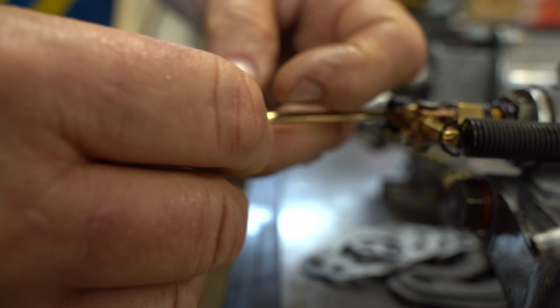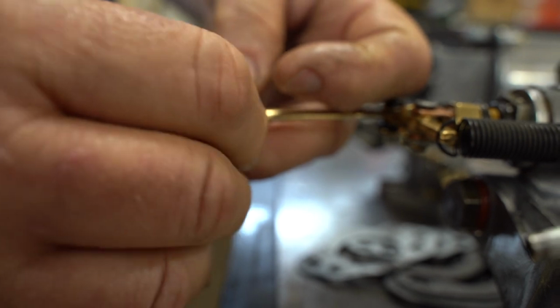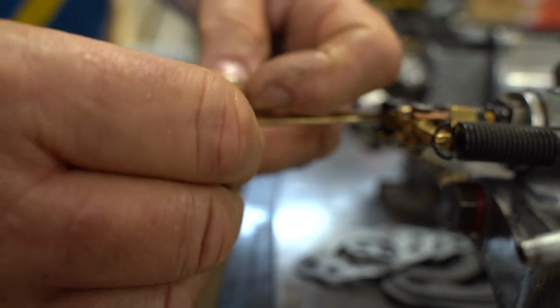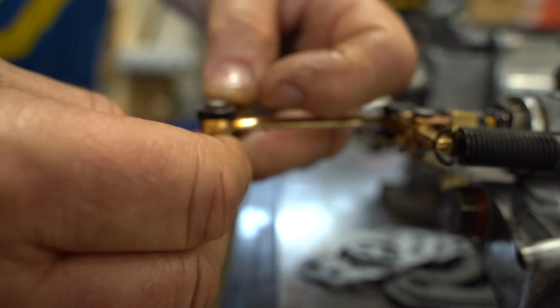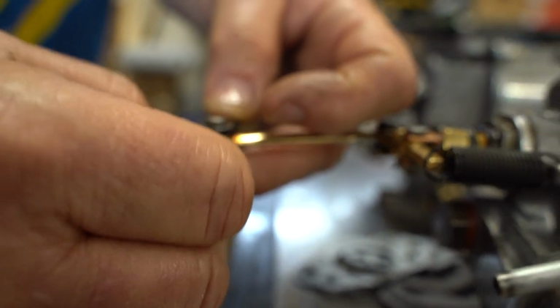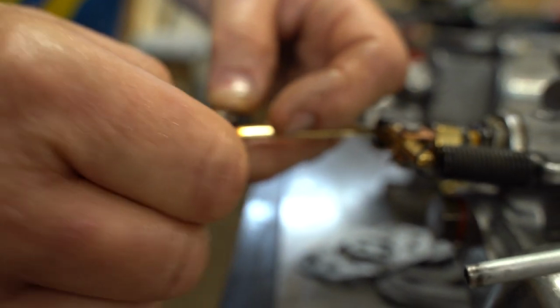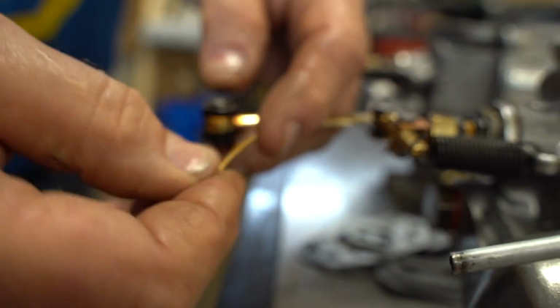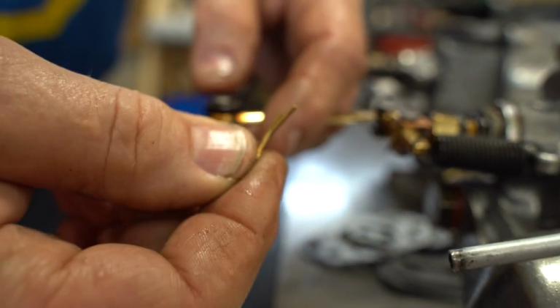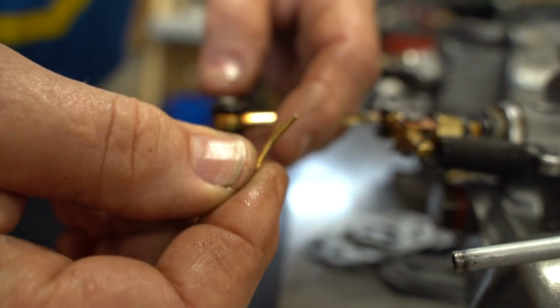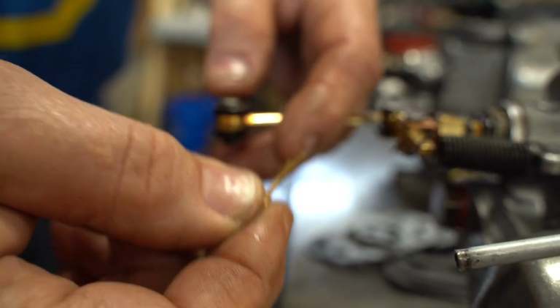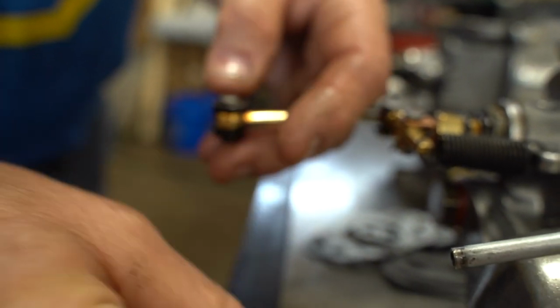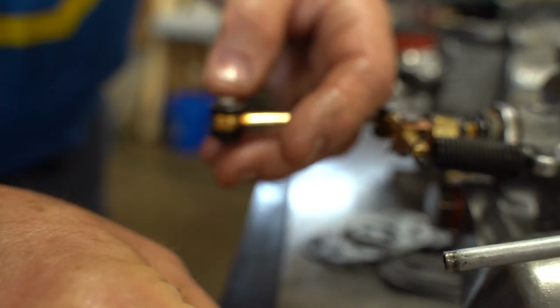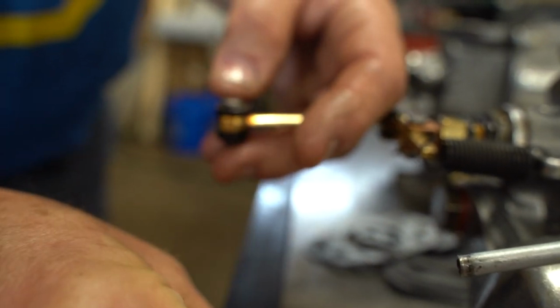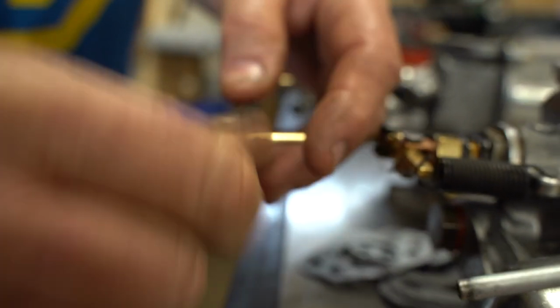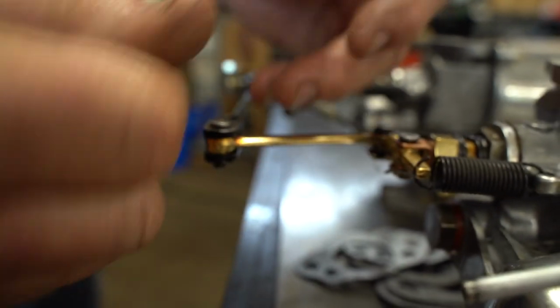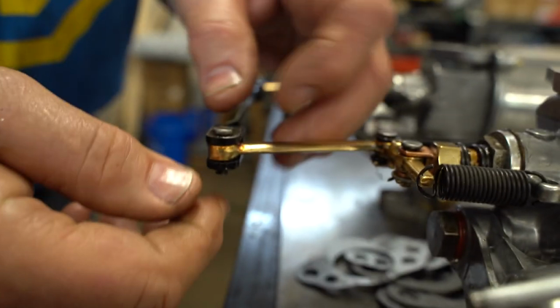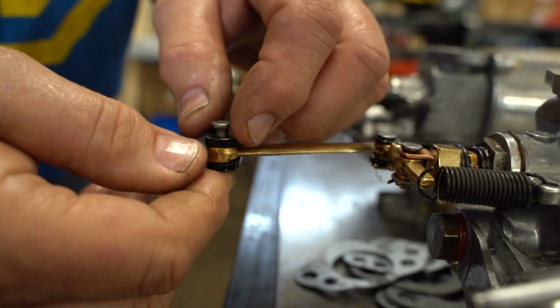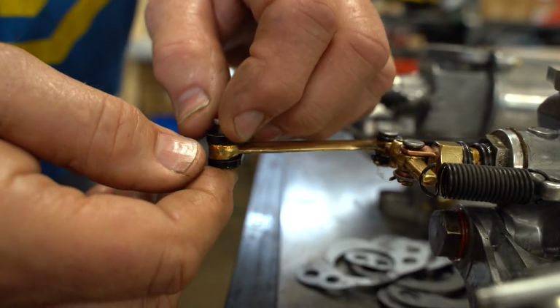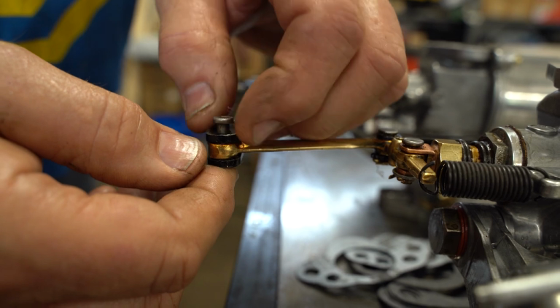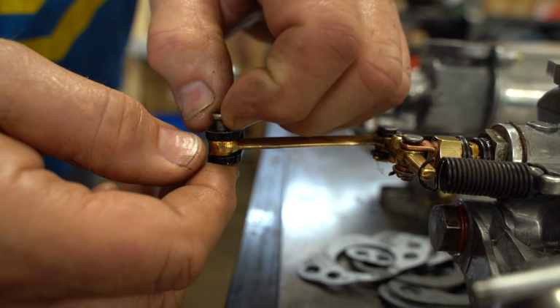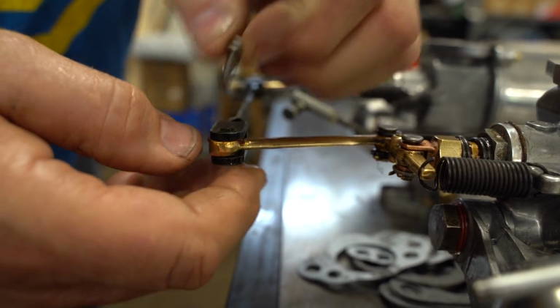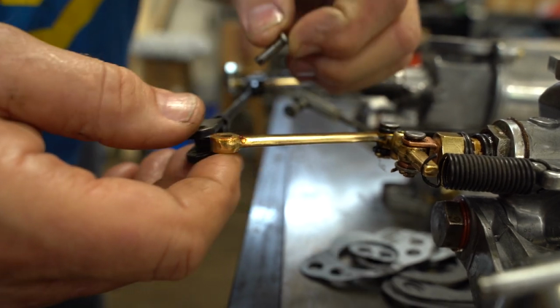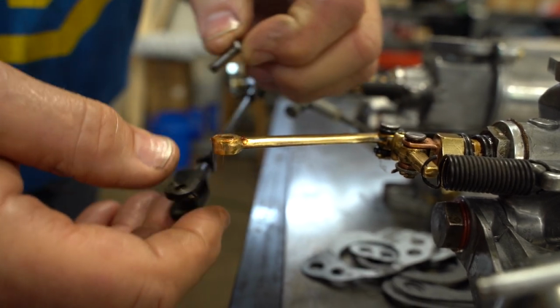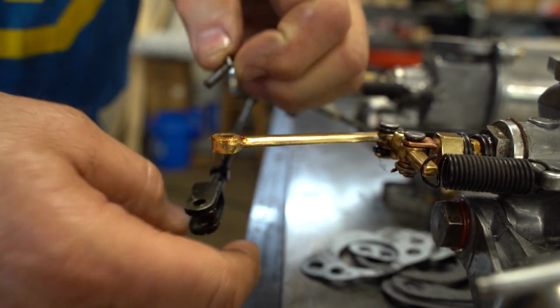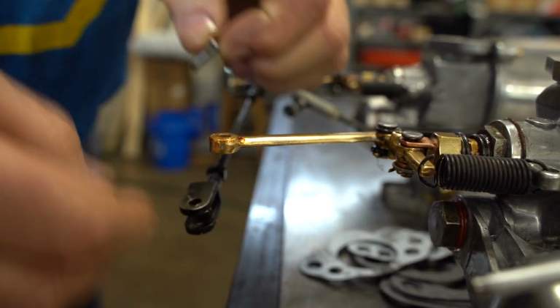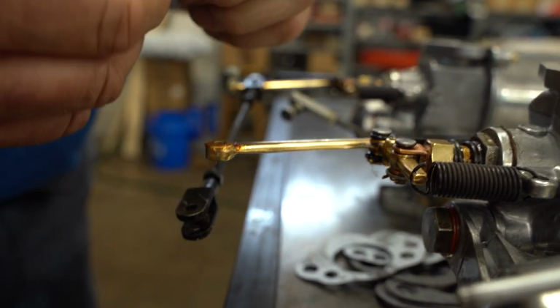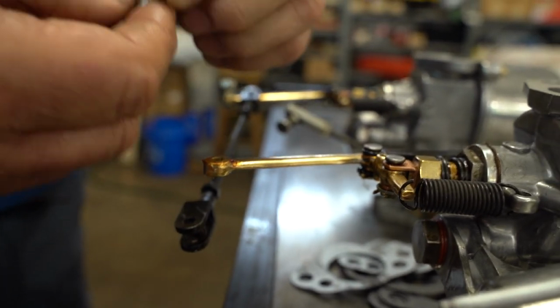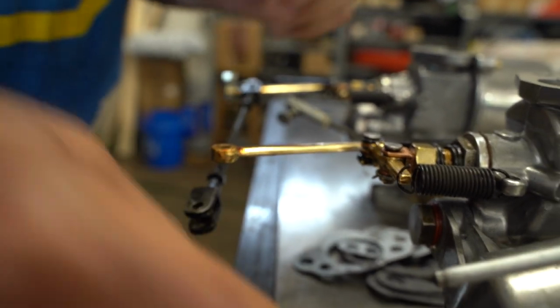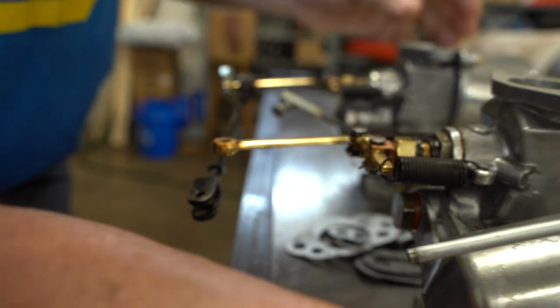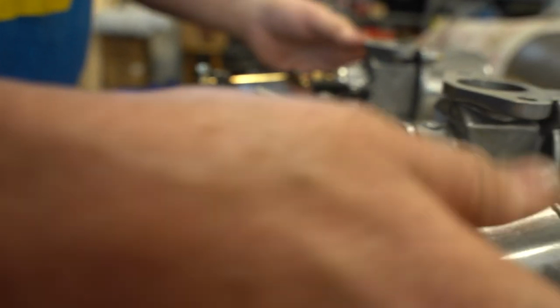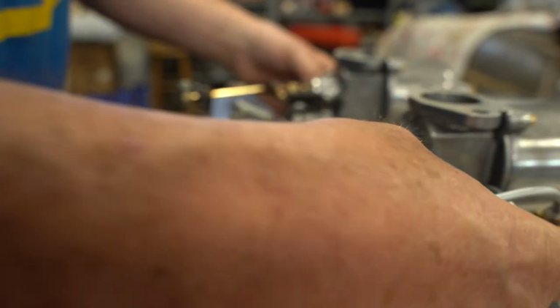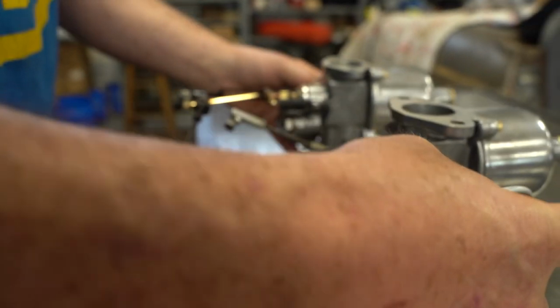We'll take a brass split pin — you always use brass so you can bend it with your fingers — and drop that away. Now we're all set to tune.